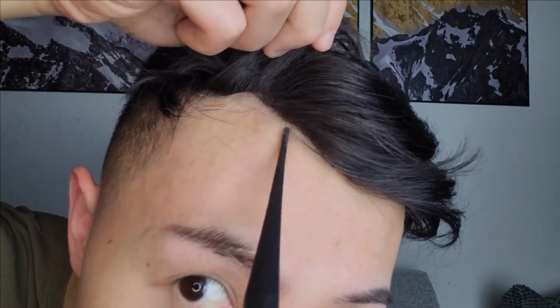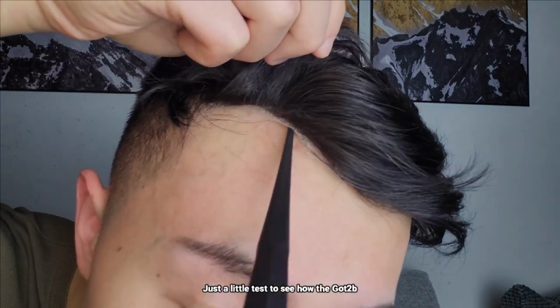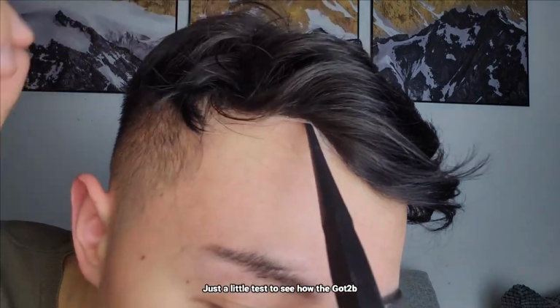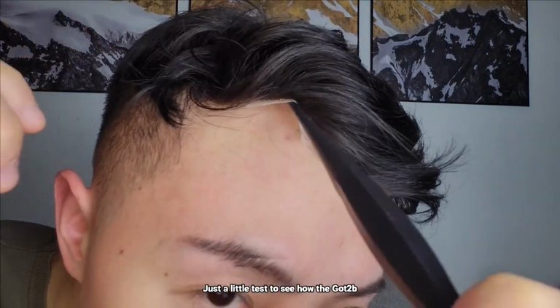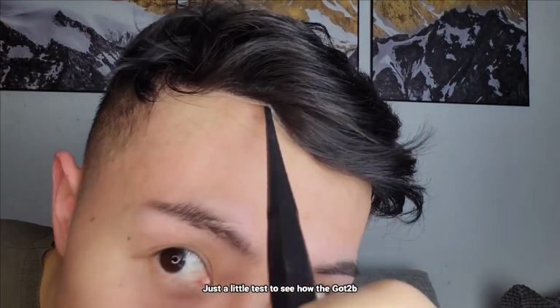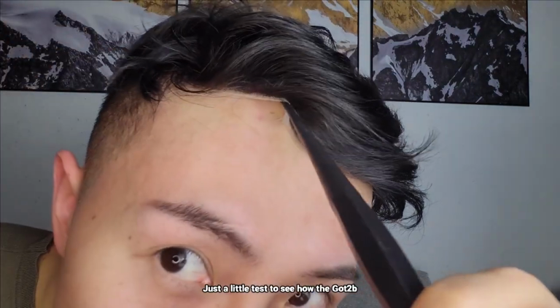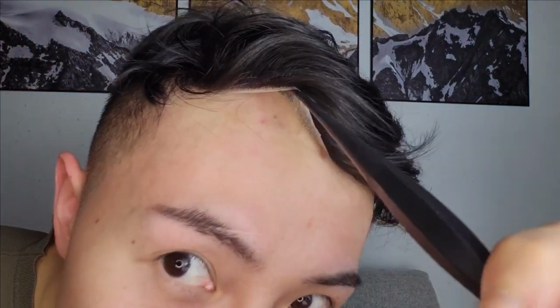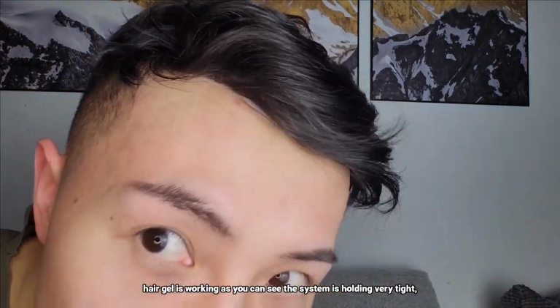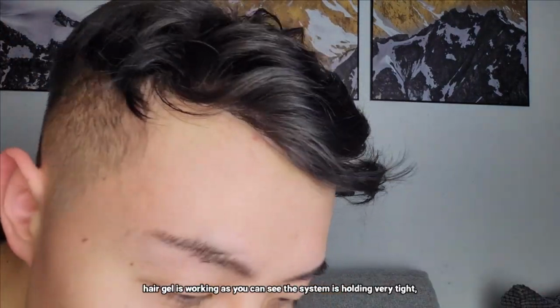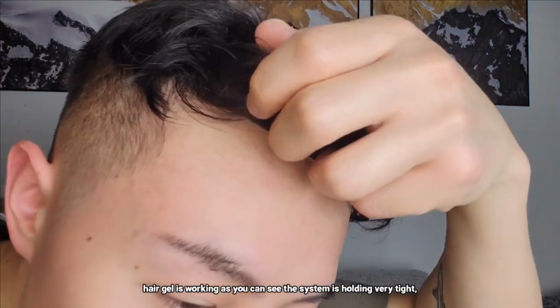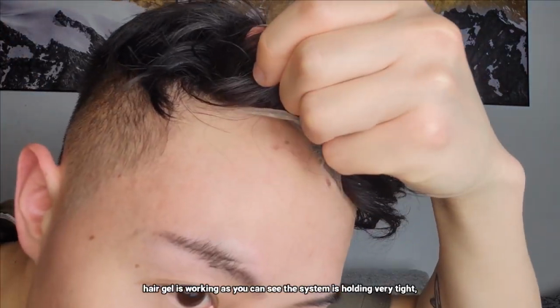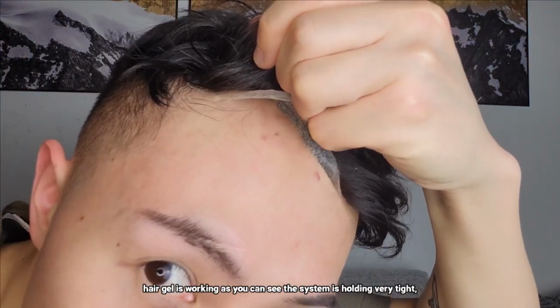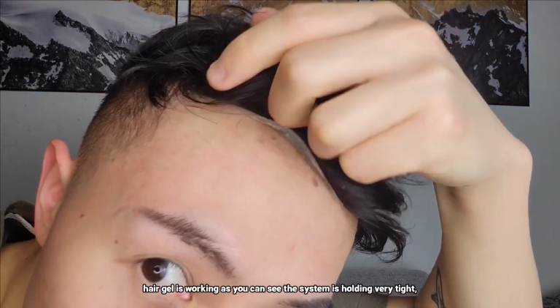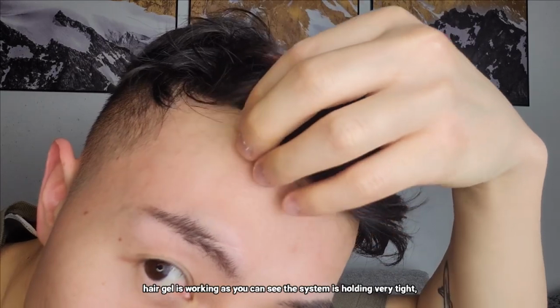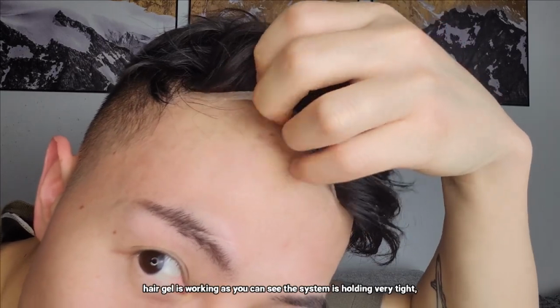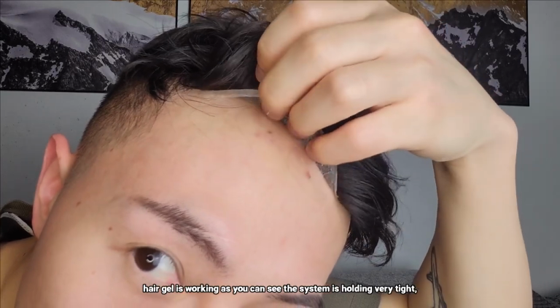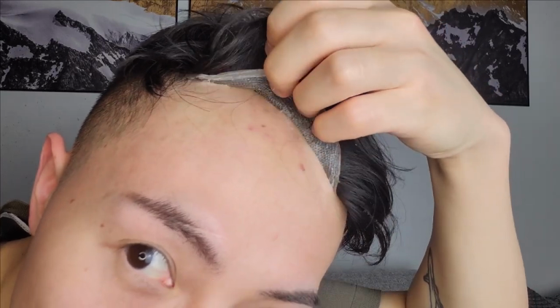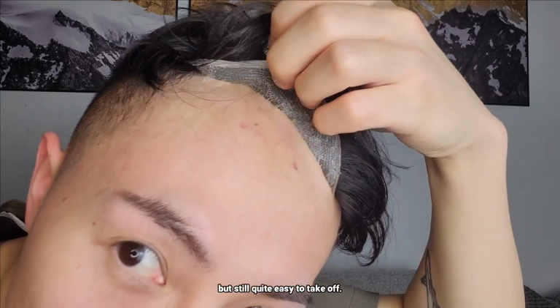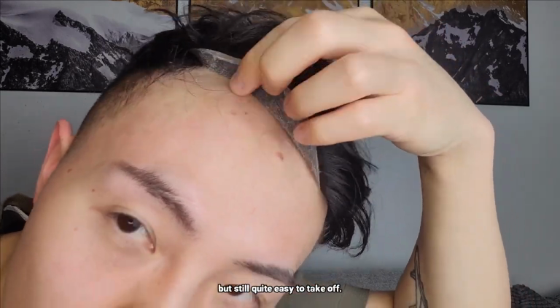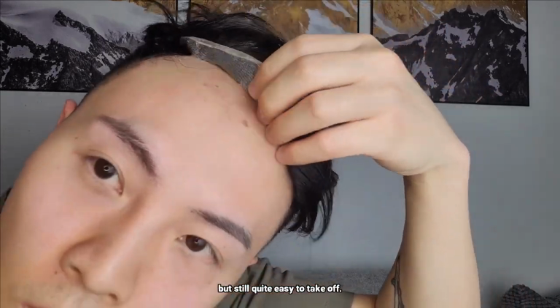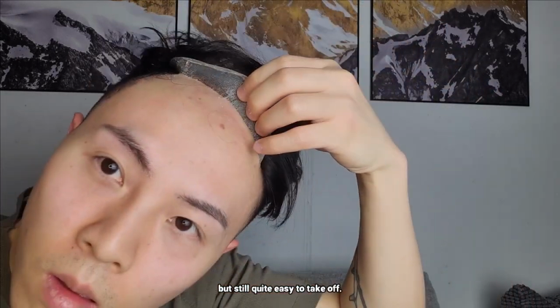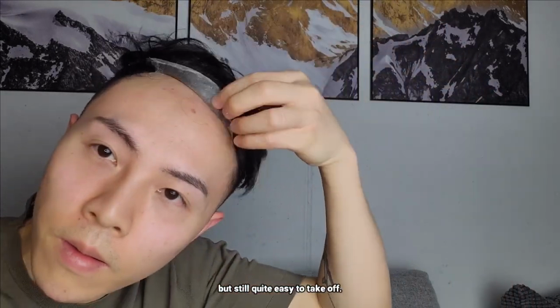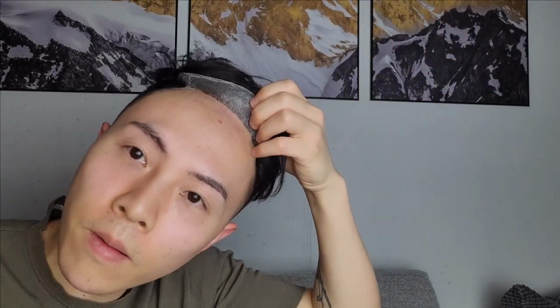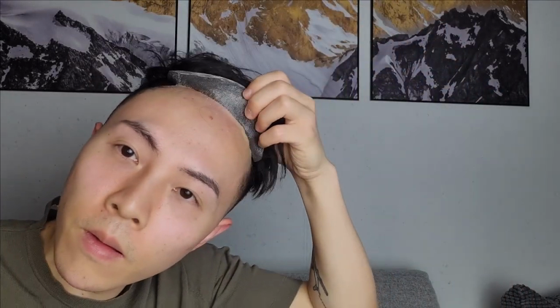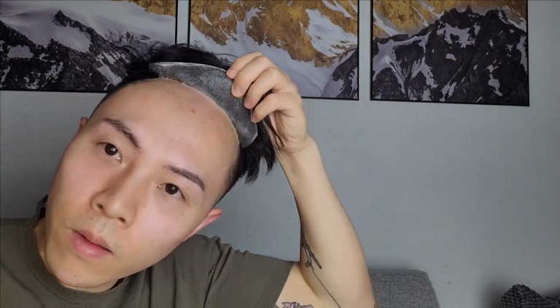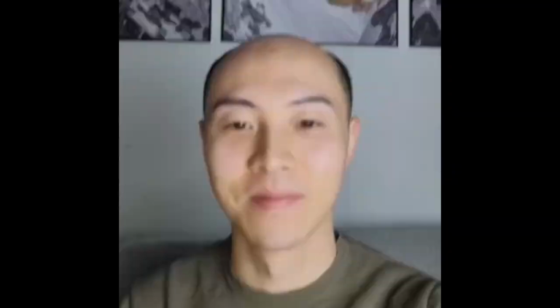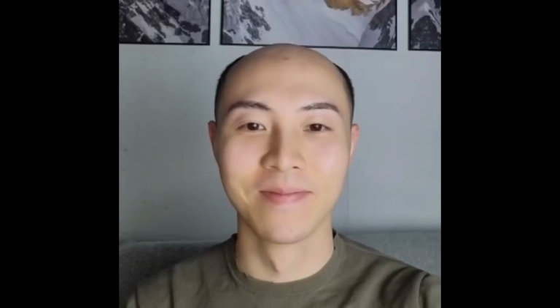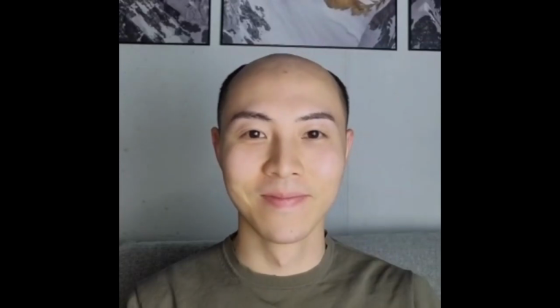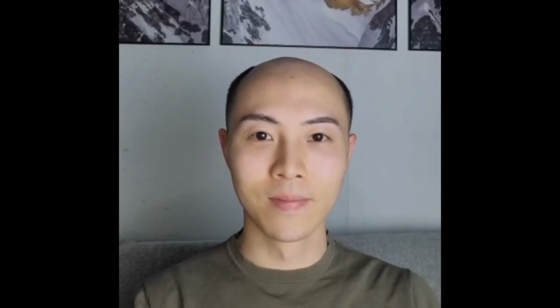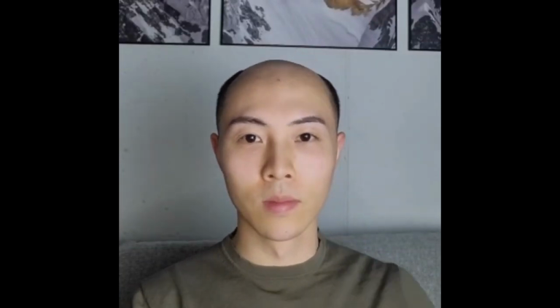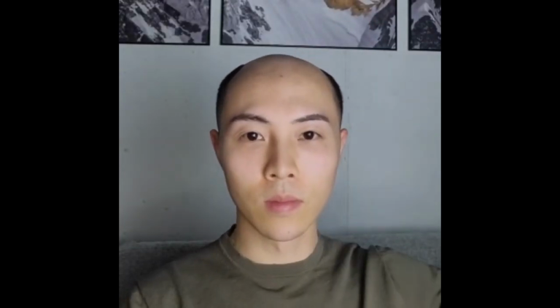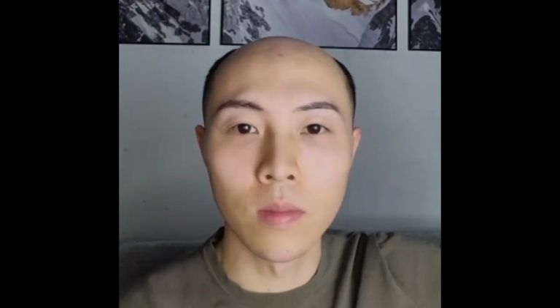Just a little test to see how the Got2Be hair gel is working. As you can see, the system is holding very tight, but still quite easy to take off. That's pretty cool.